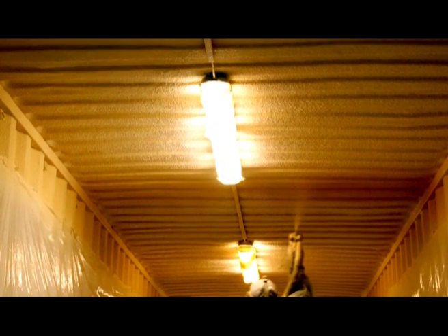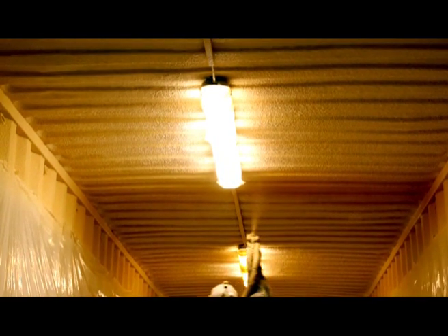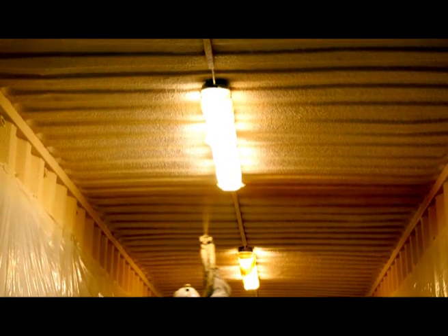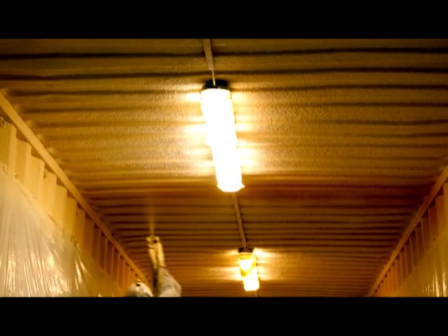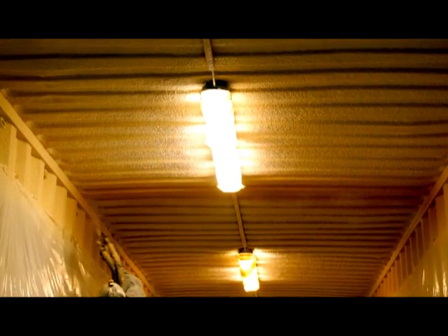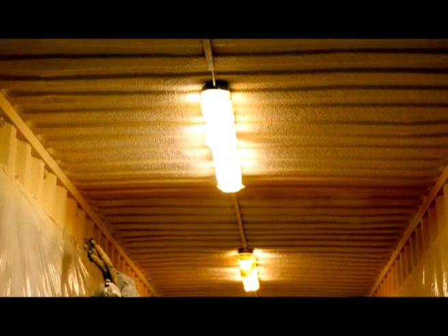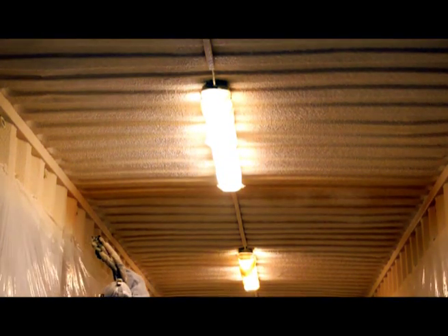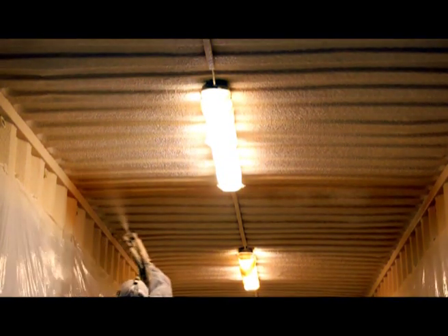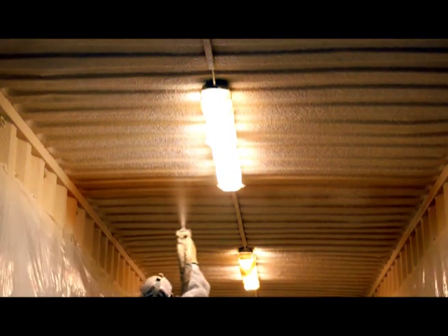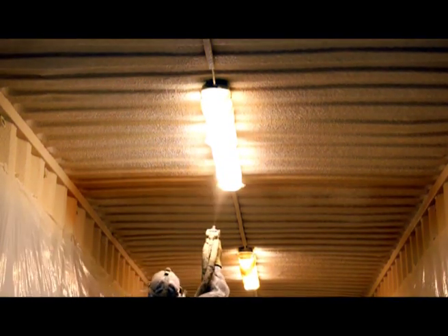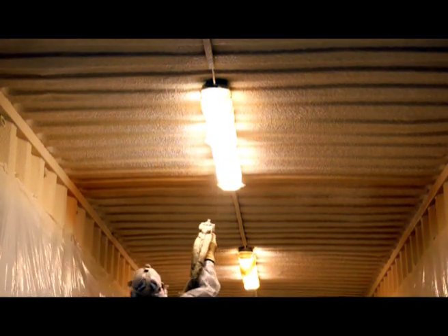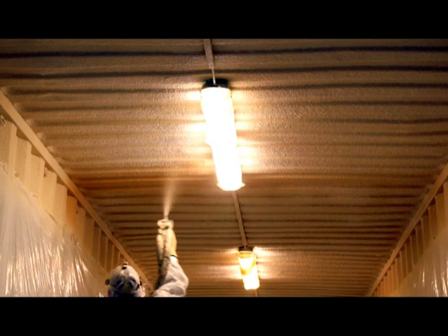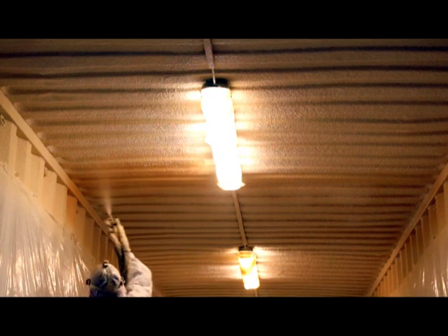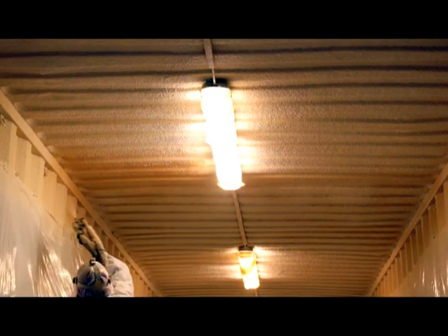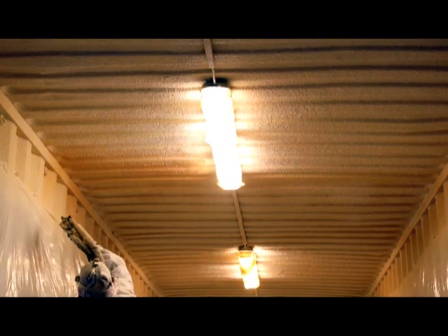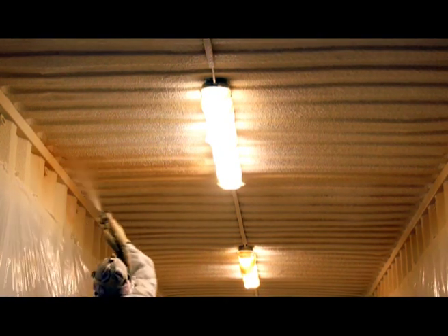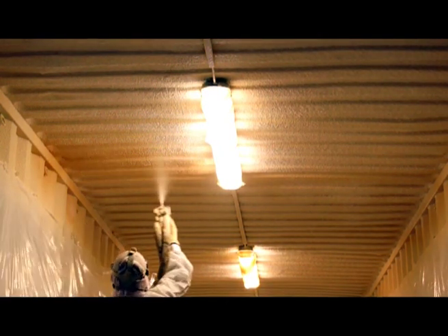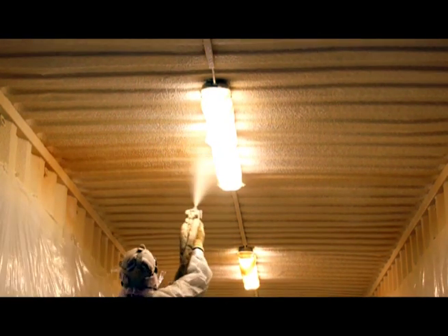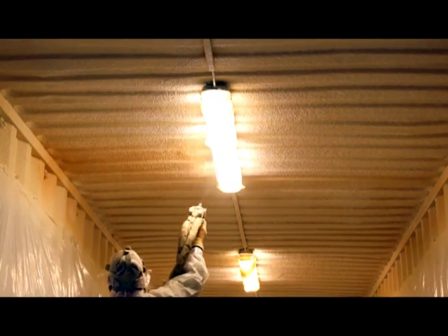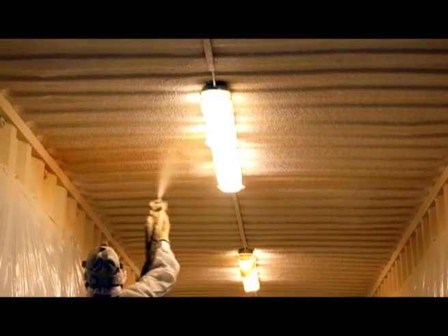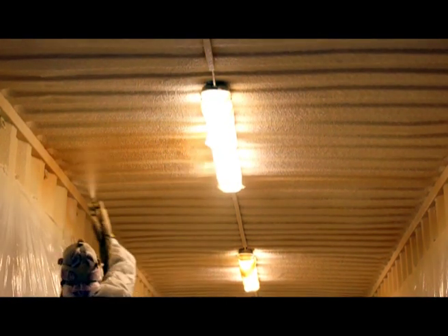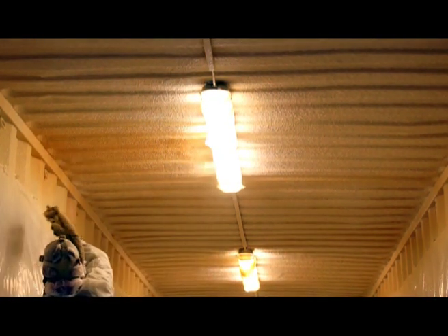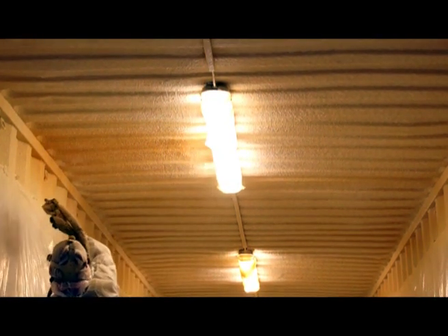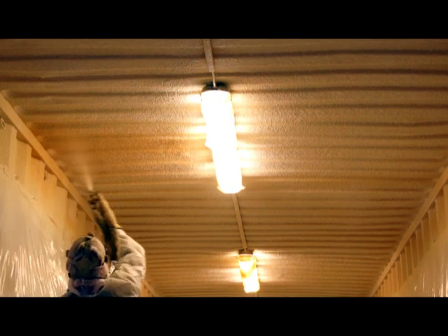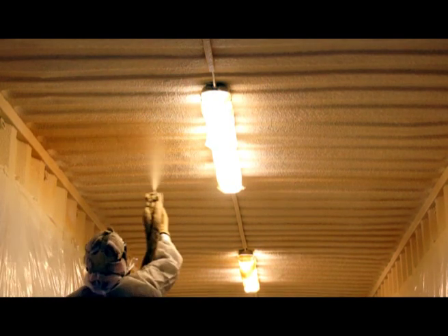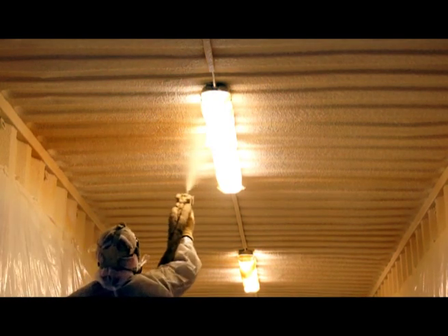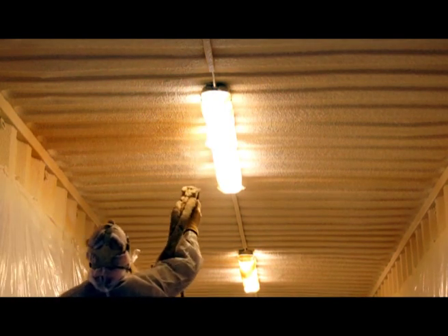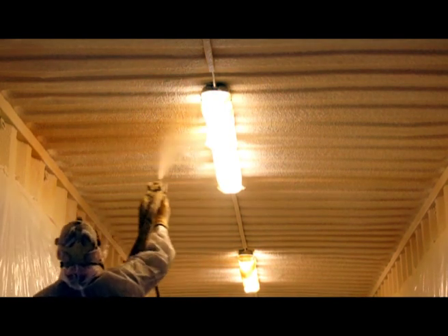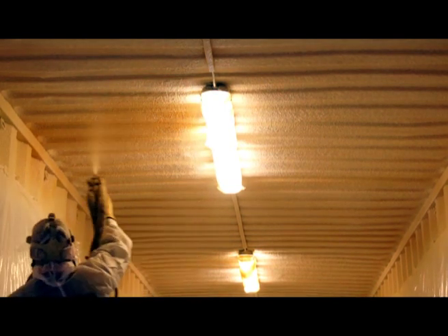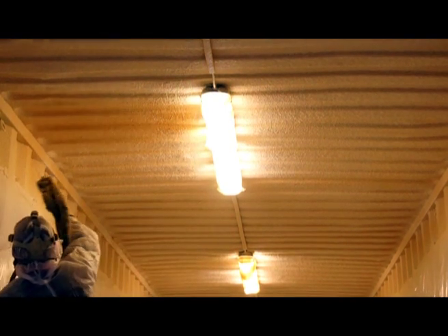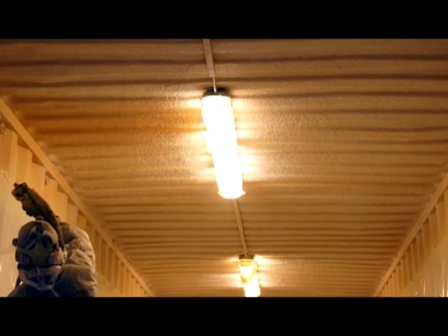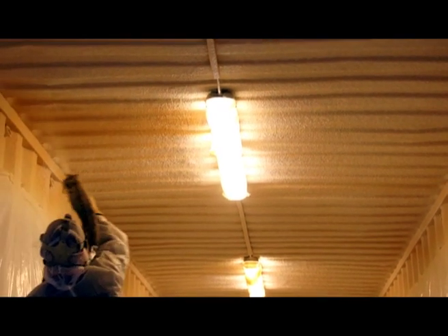The spray foam we're using on these containers is known as Biofoam 2700. The name Biofoam comes because part of the ingredients of the foam is made from plant oils, so it's especially kind to the environment. Our Biofoam 2700 is NSAI Agramont certified.